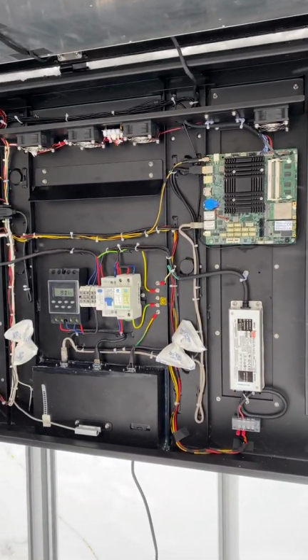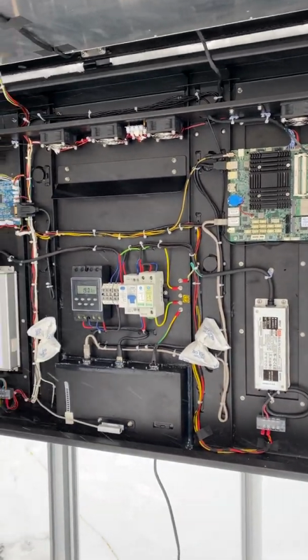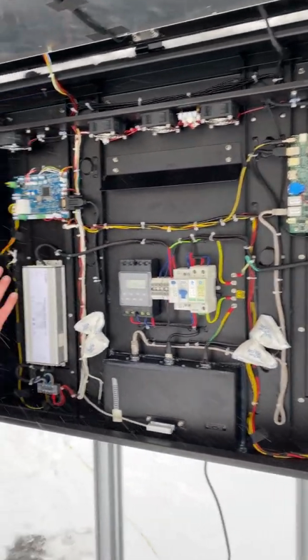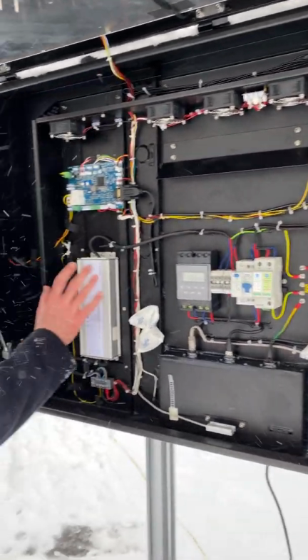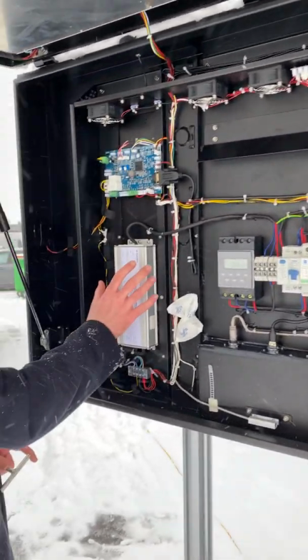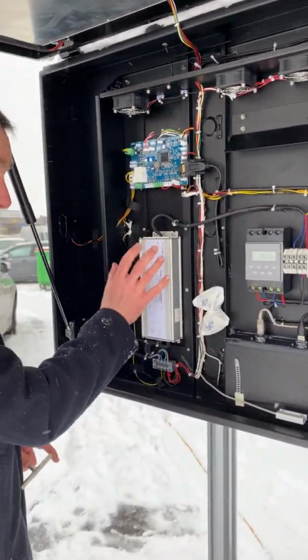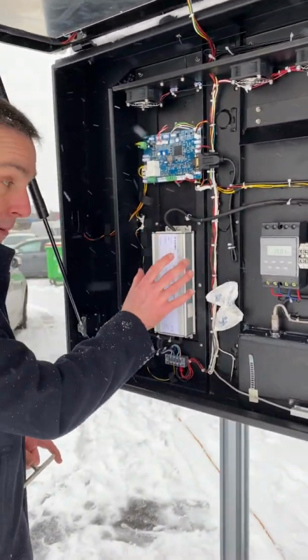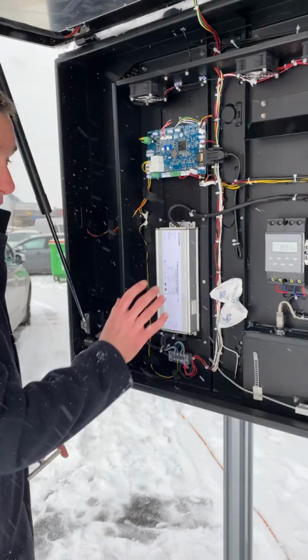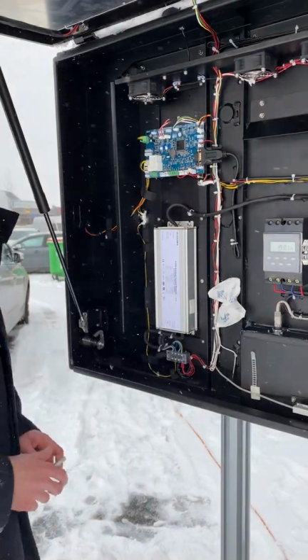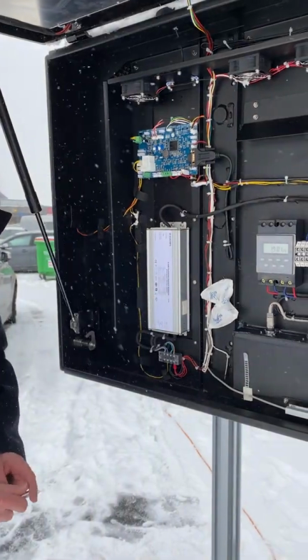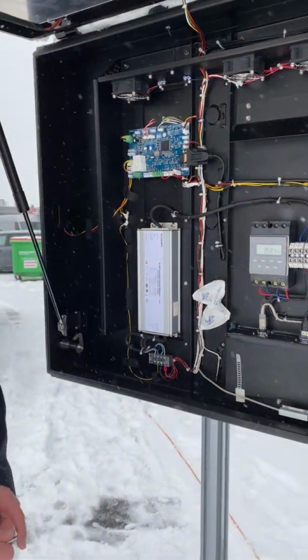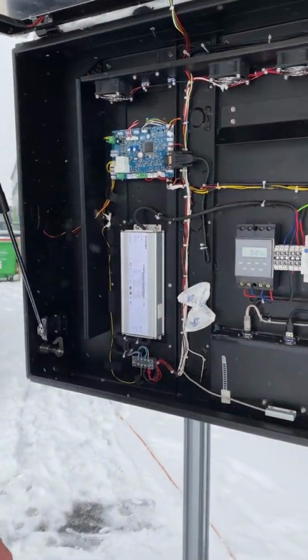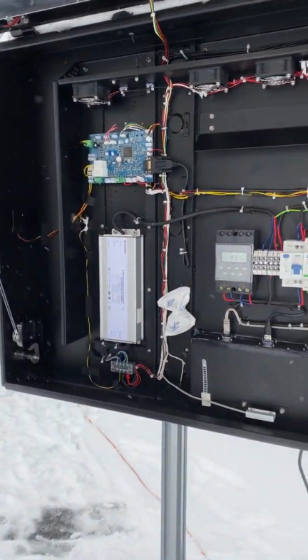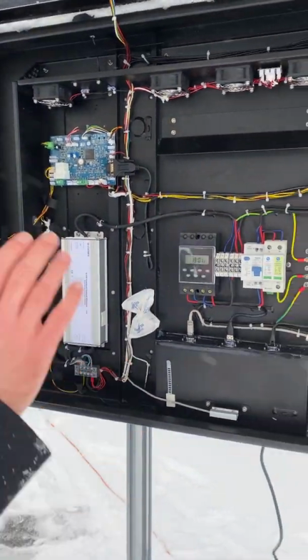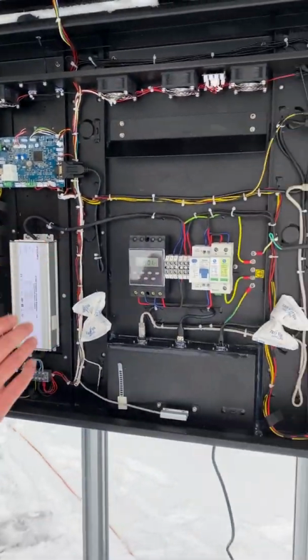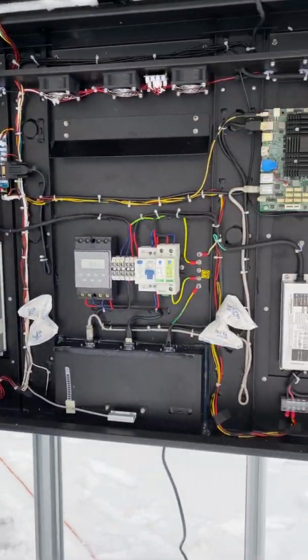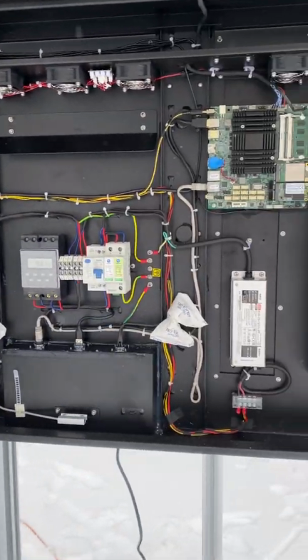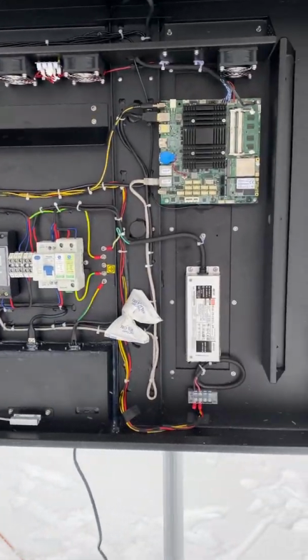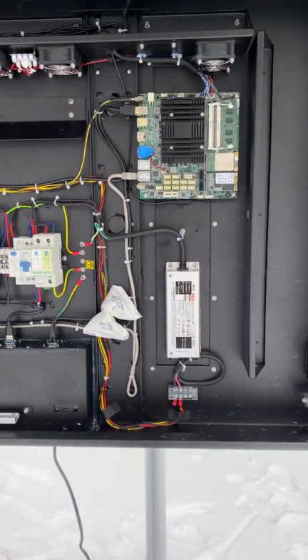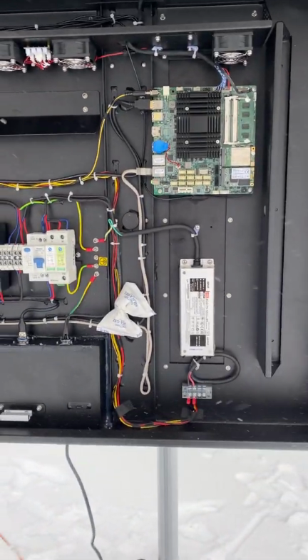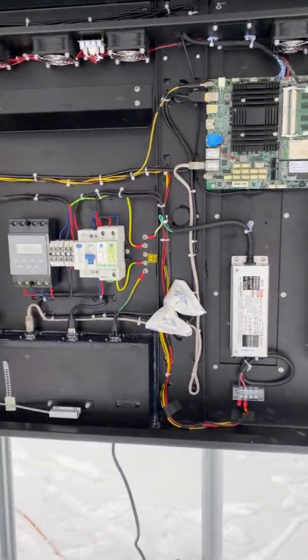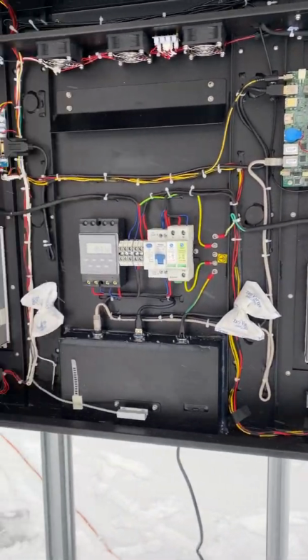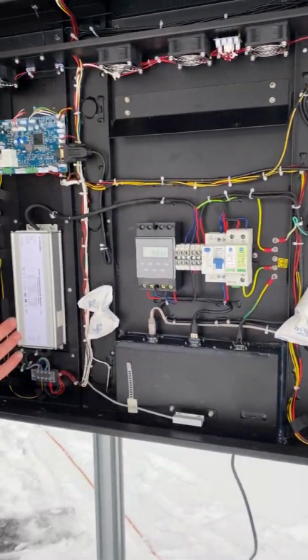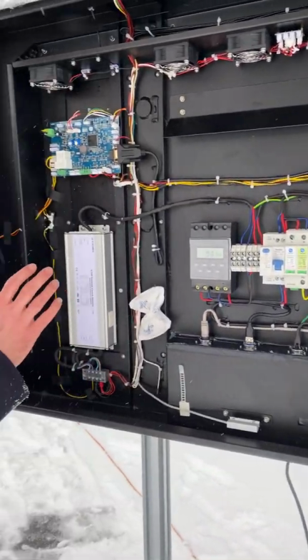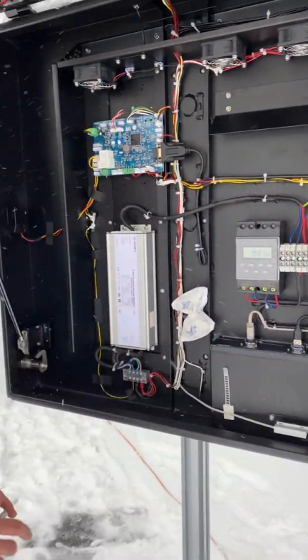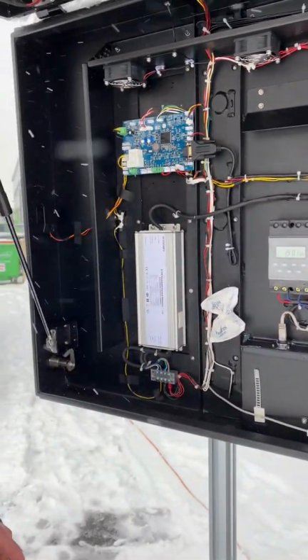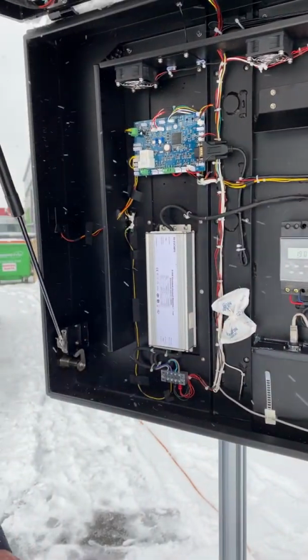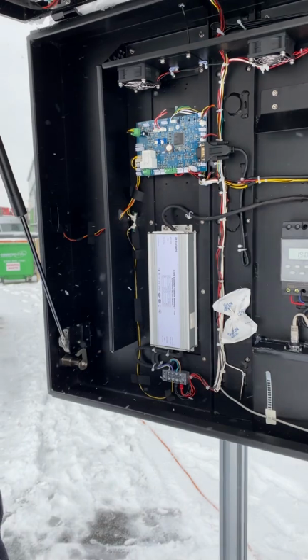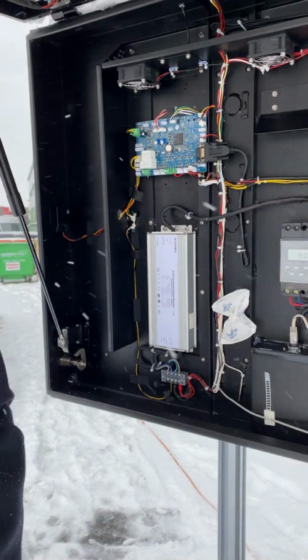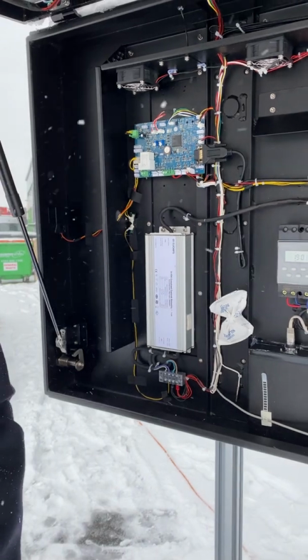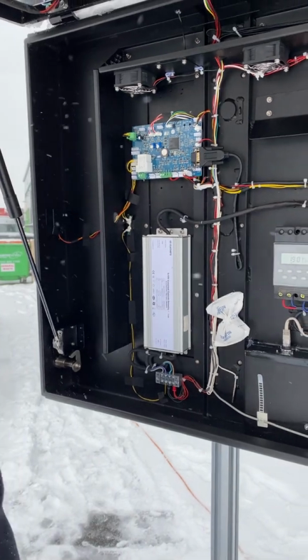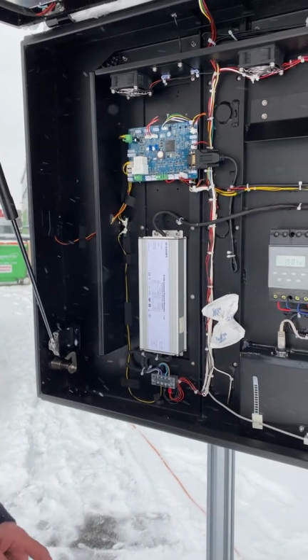Here we have industrialised and encapsulated power supplies. This is quite important when working with these systems so that there is no exposed power when servicing the unit.